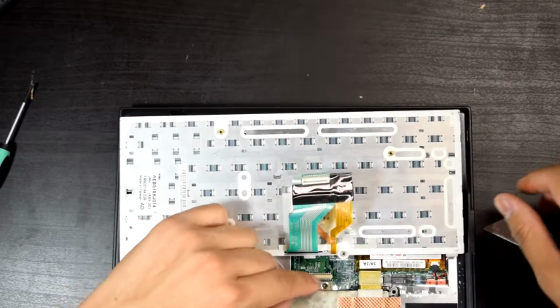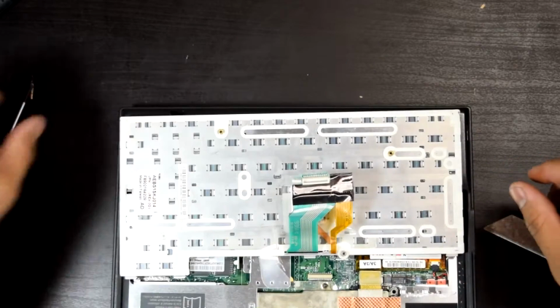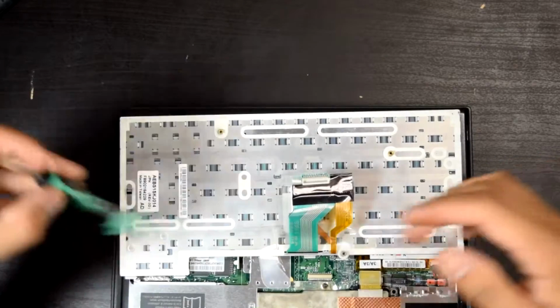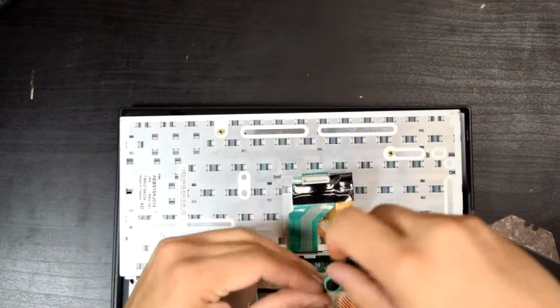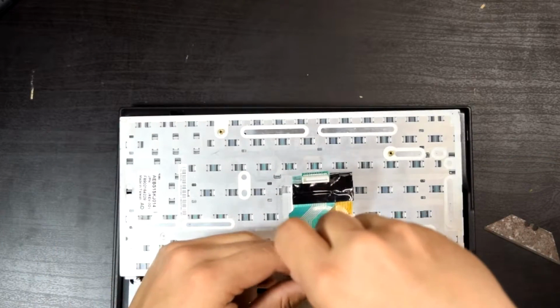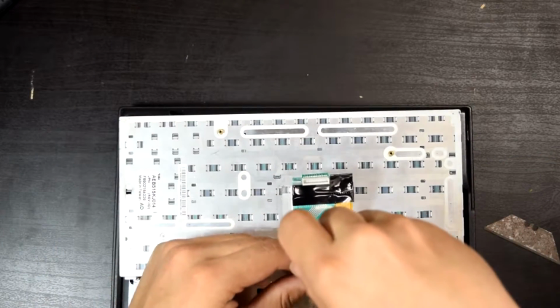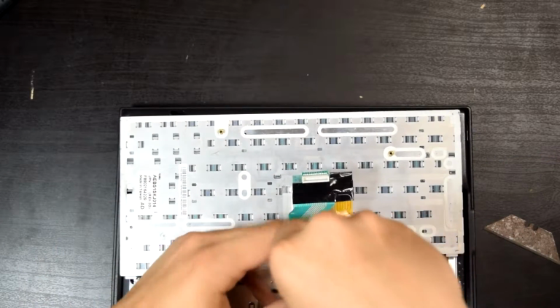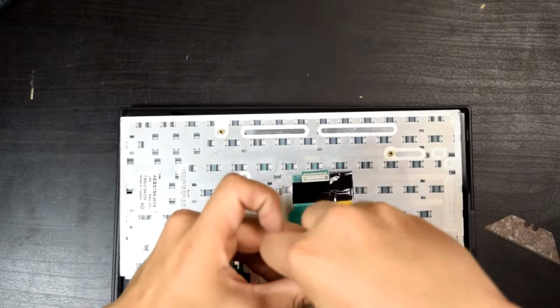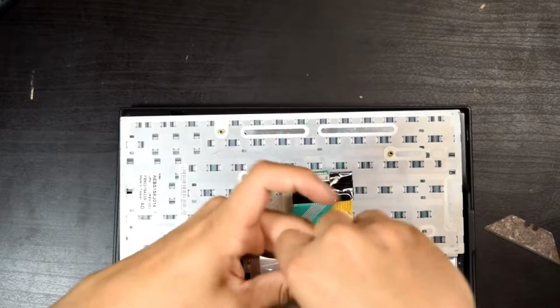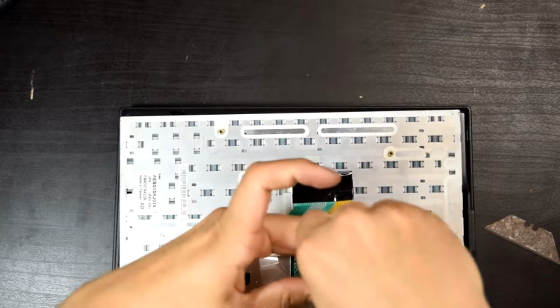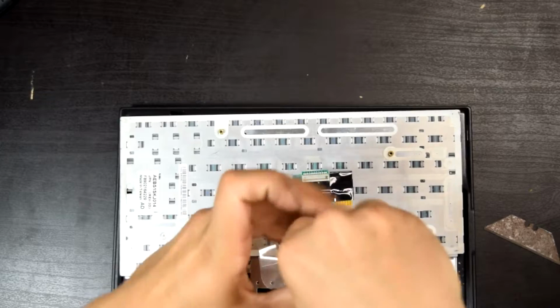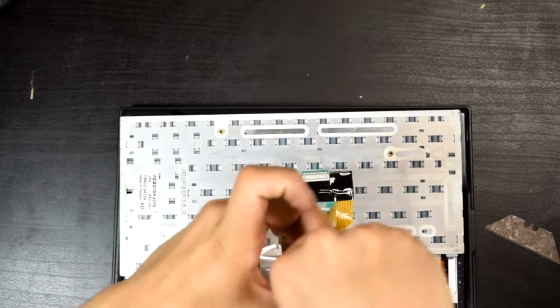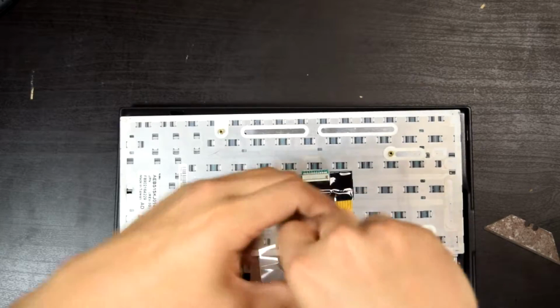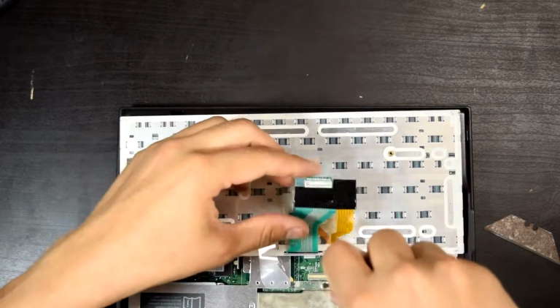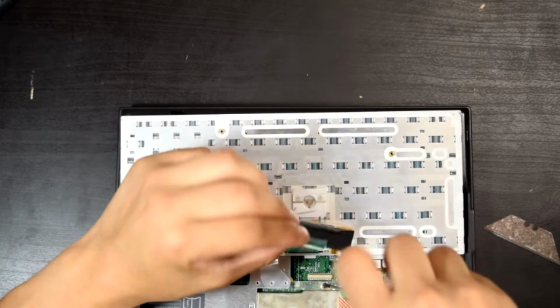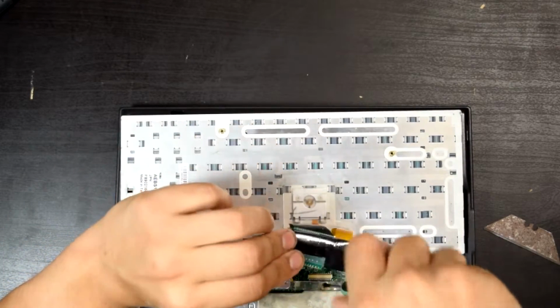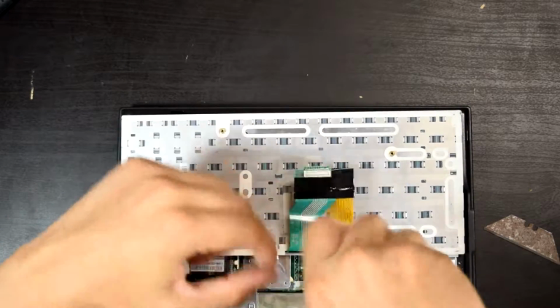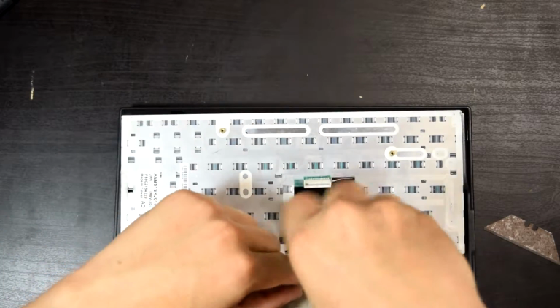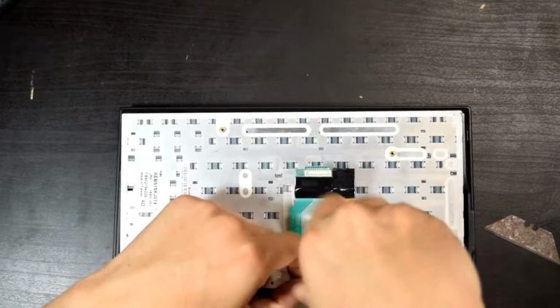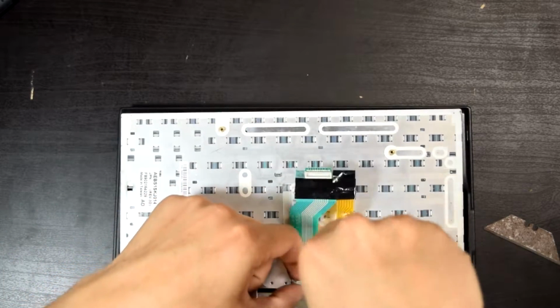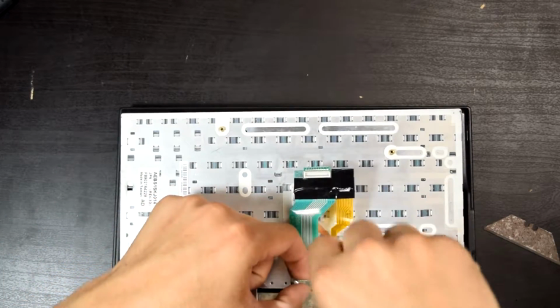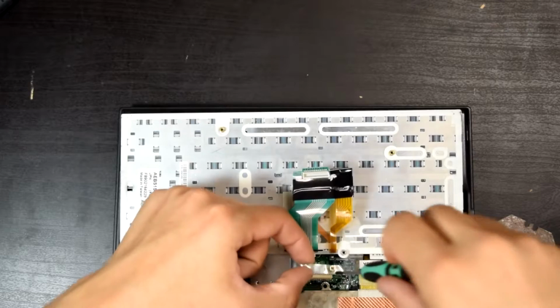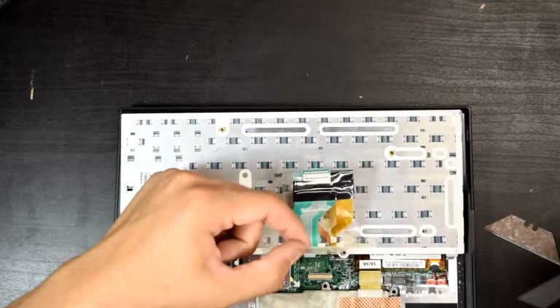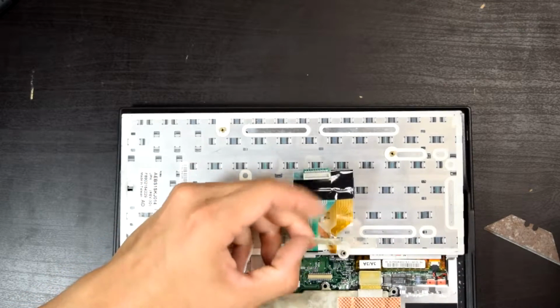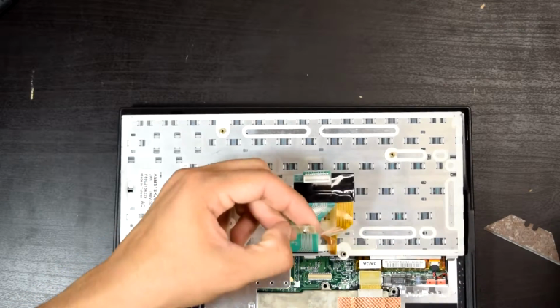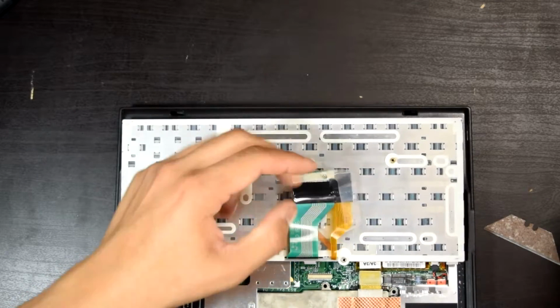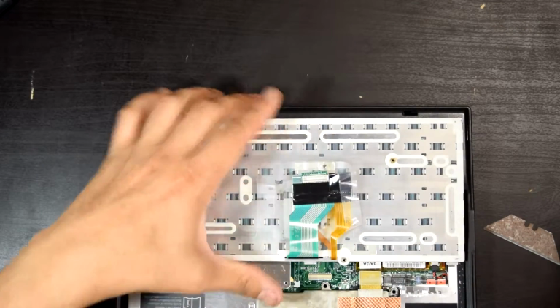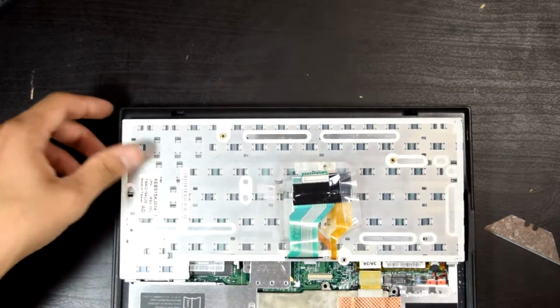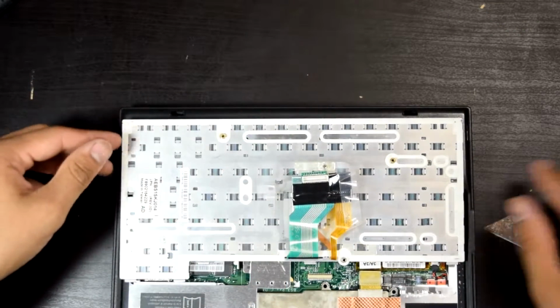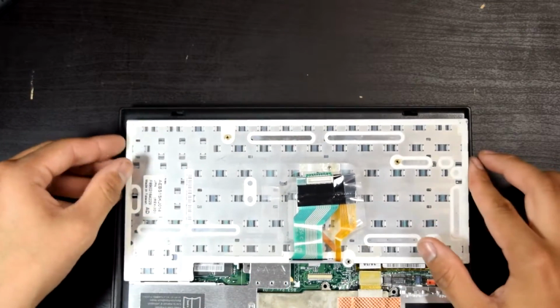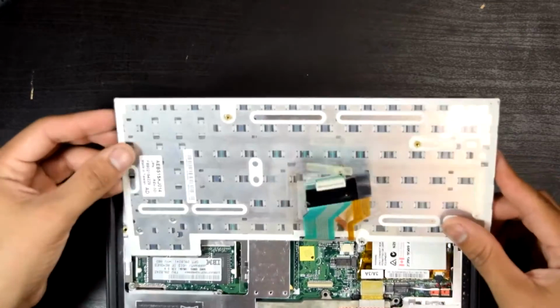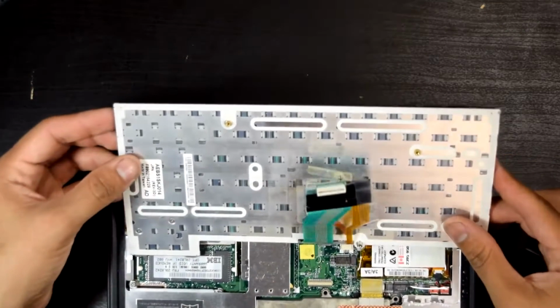There's a little screw right here holding it — we're supposed to take that off too. That's why it was firm. Never had a keyboard like that before.